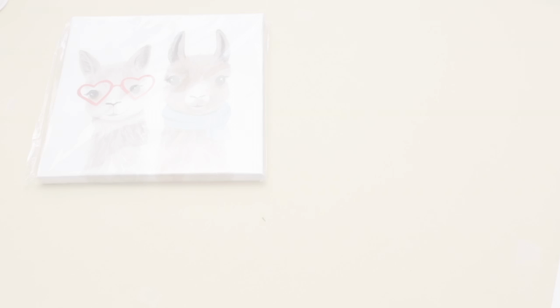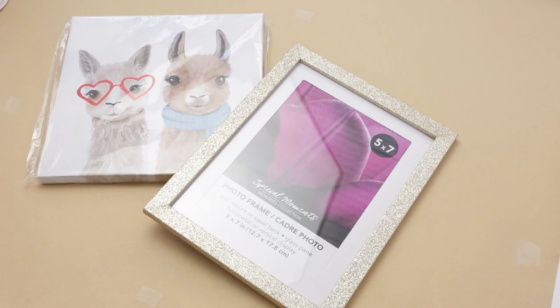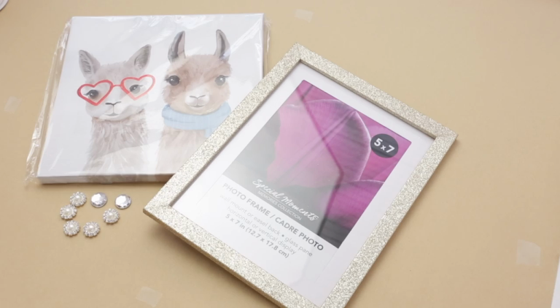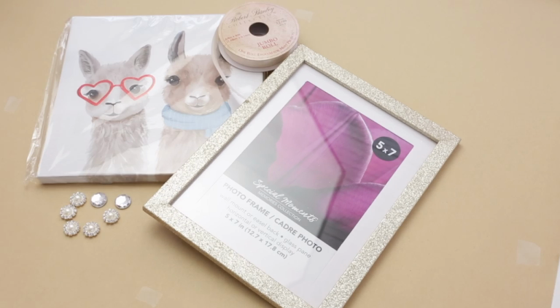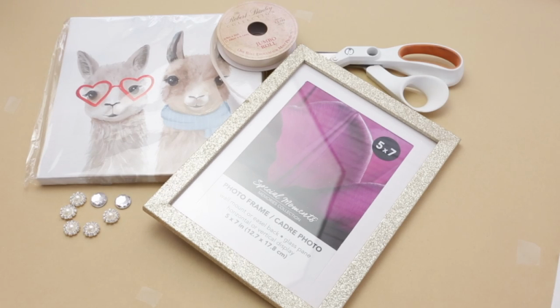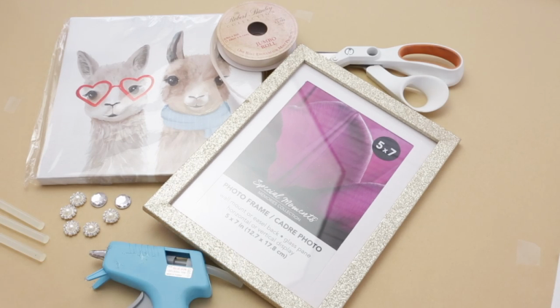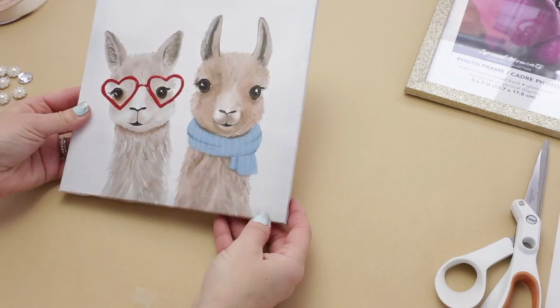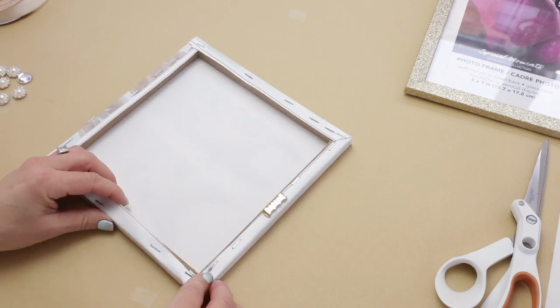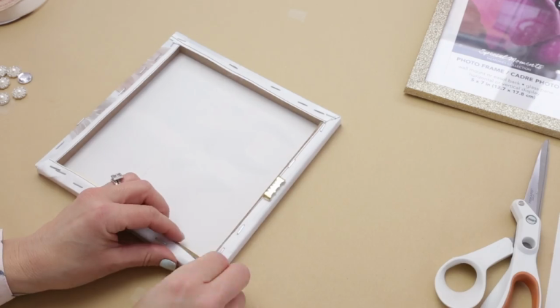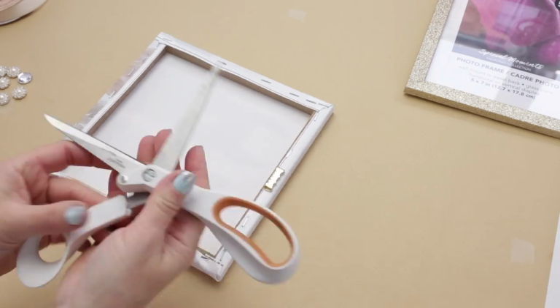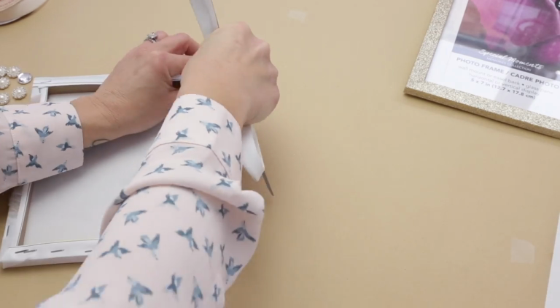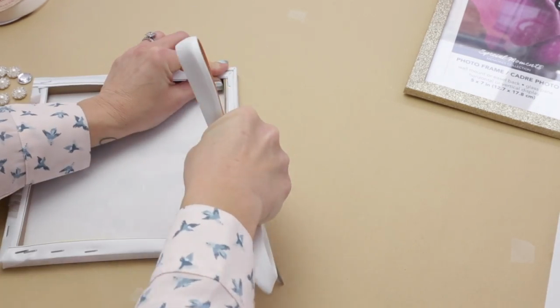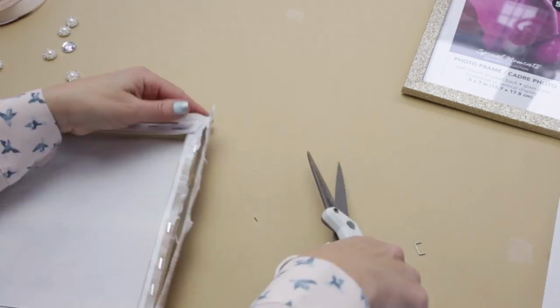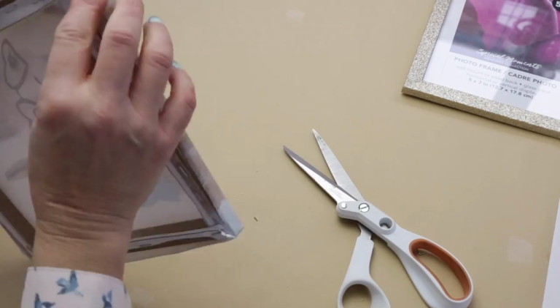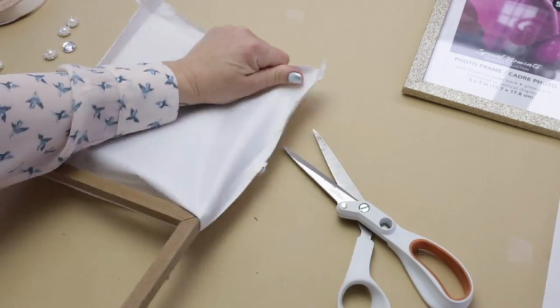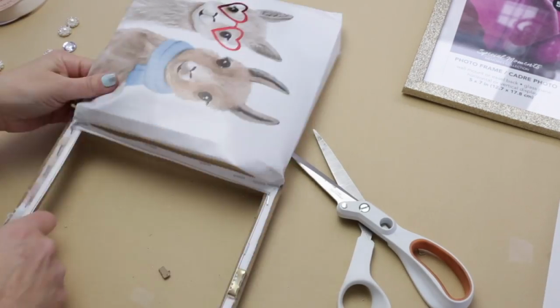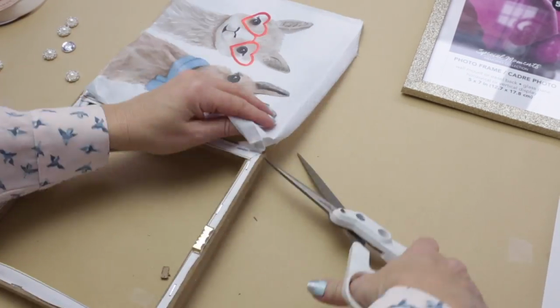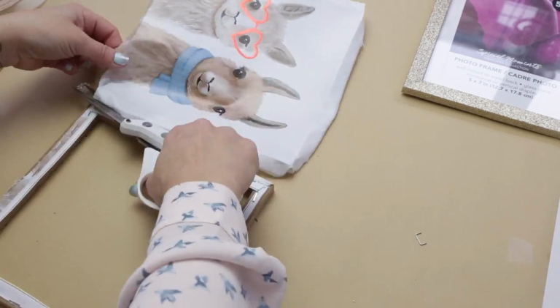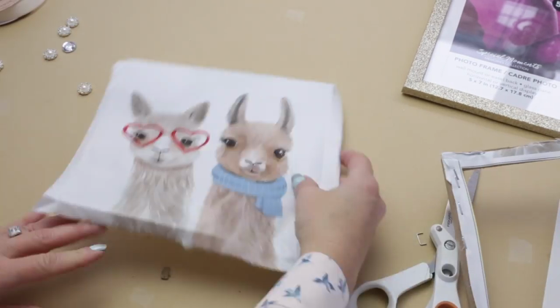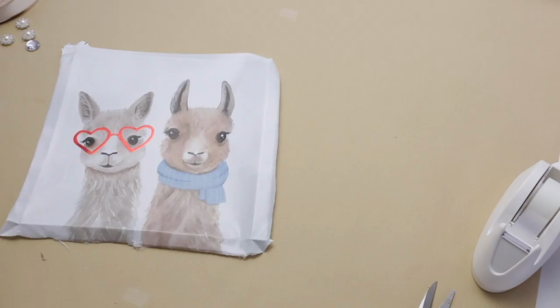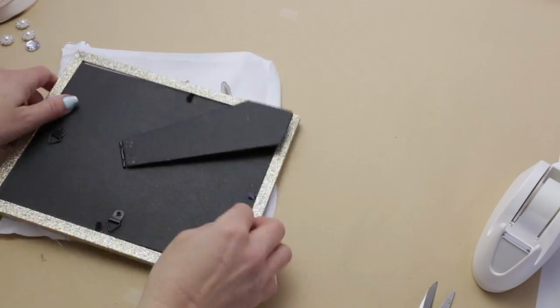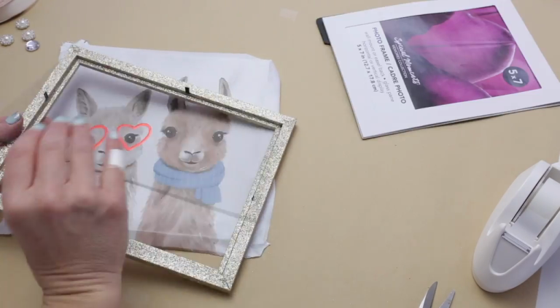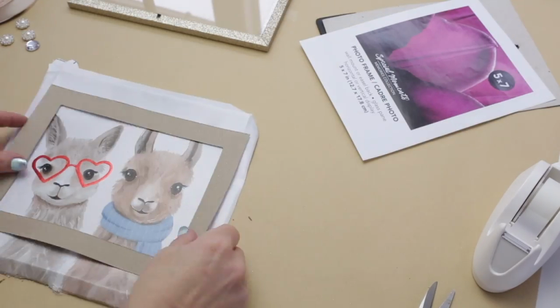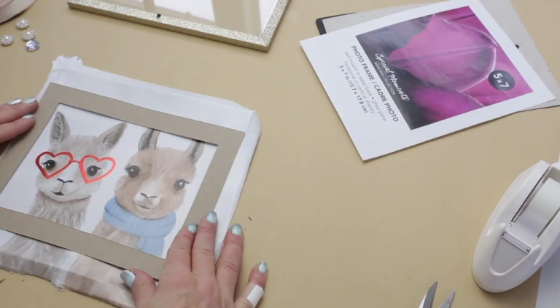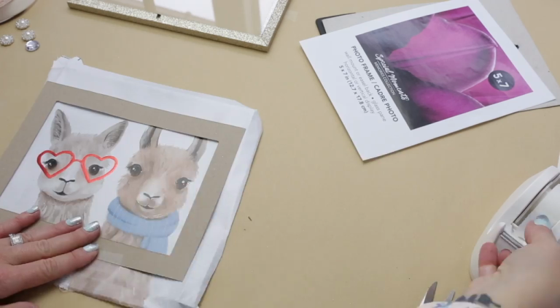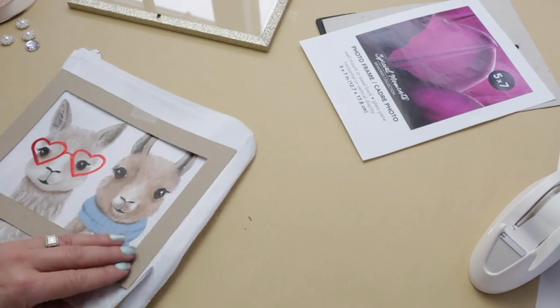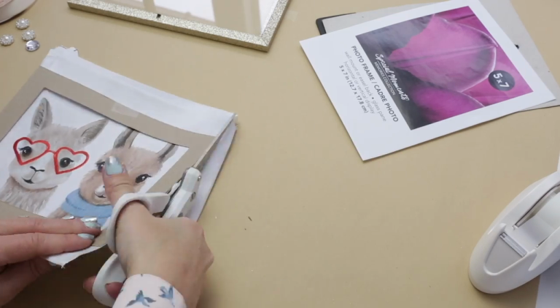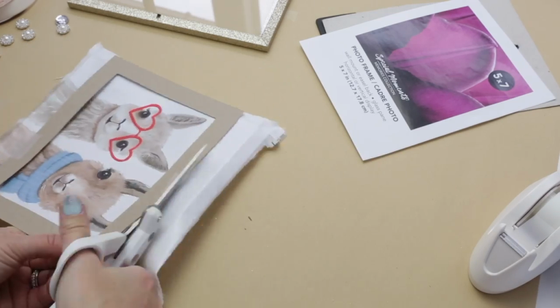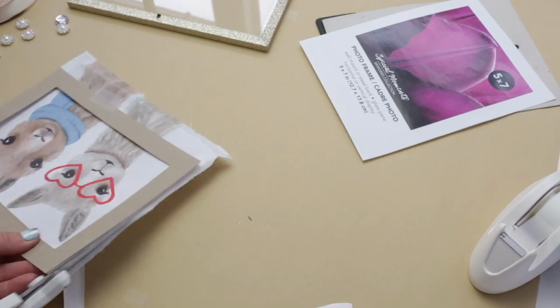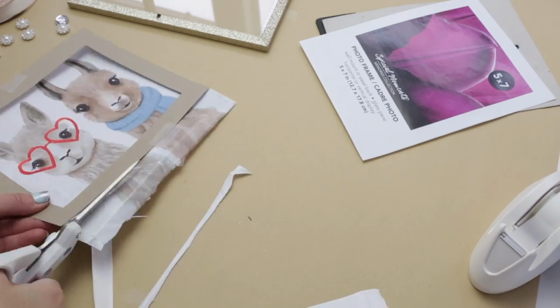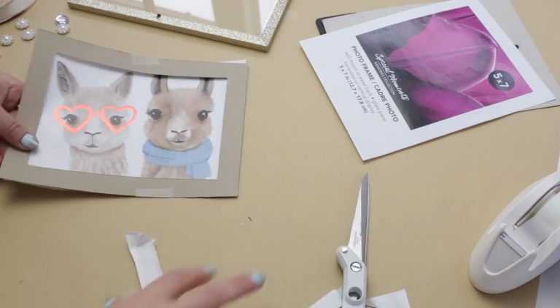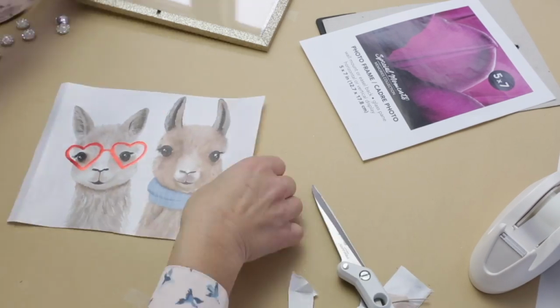Hey everybody, welcome to the easy method. Today we are doing a cute little llama frame that even kids can do. I got everything from the dollar store, and I deconstructed the canvas by taking it off the backing.